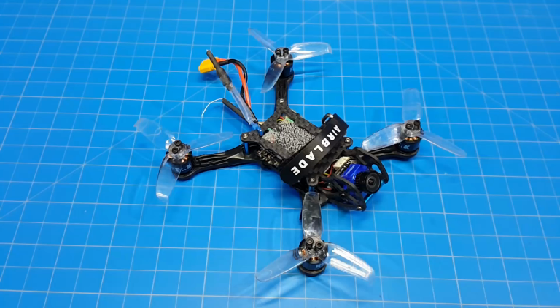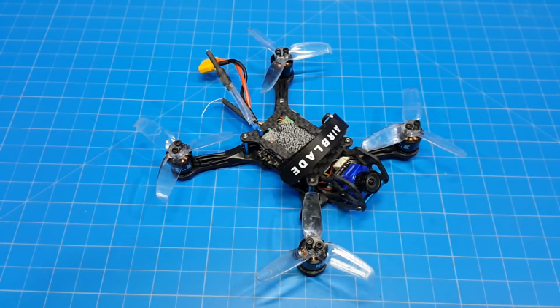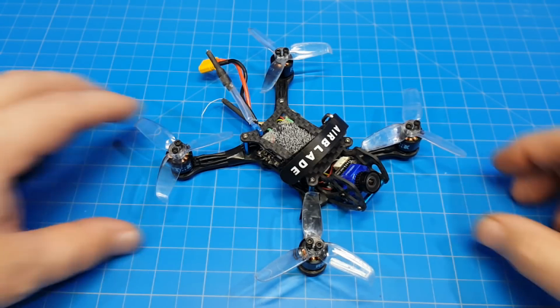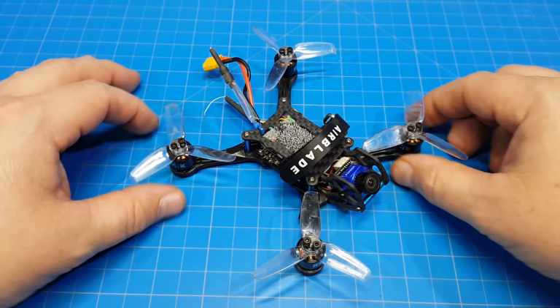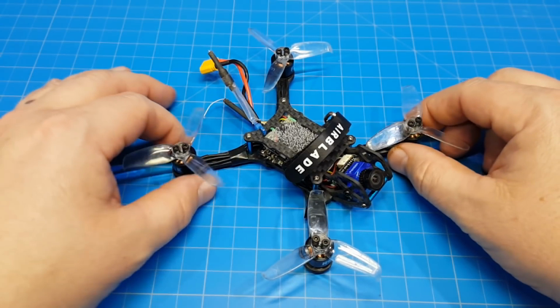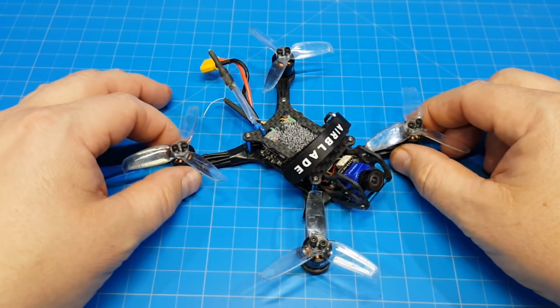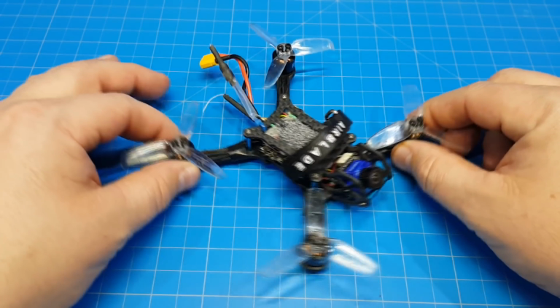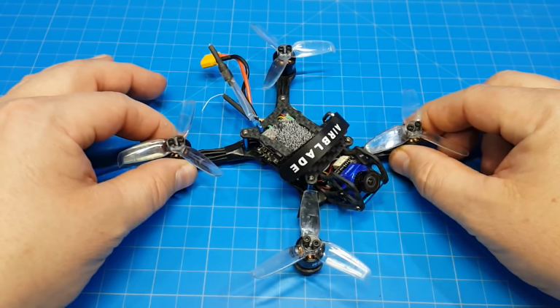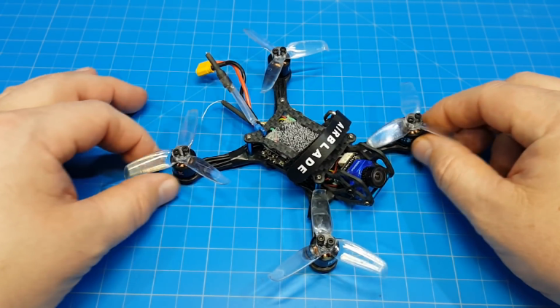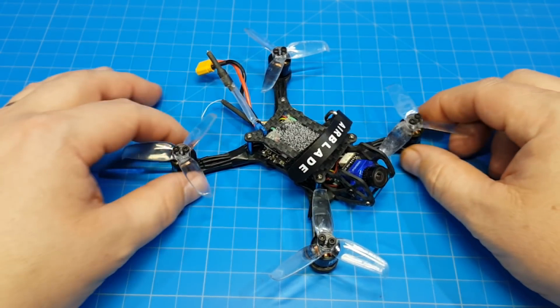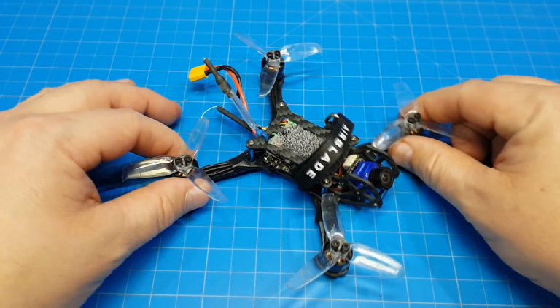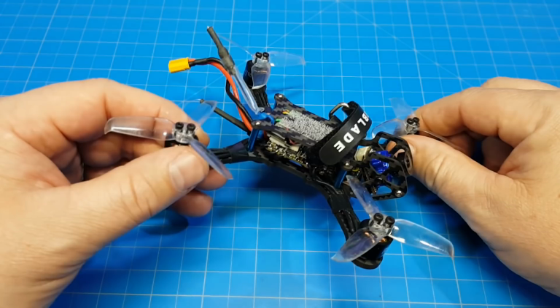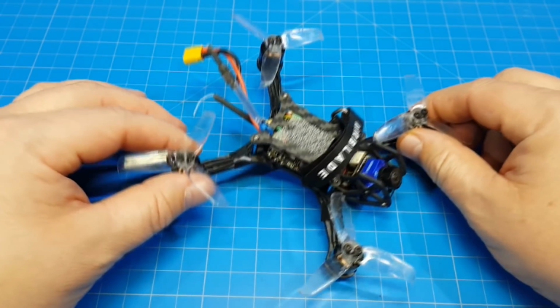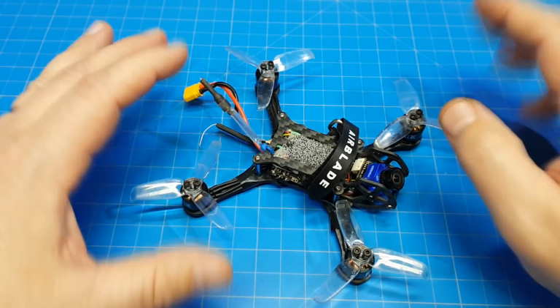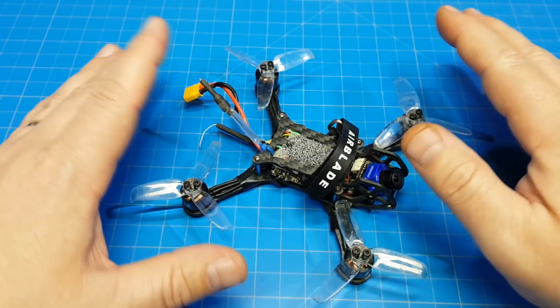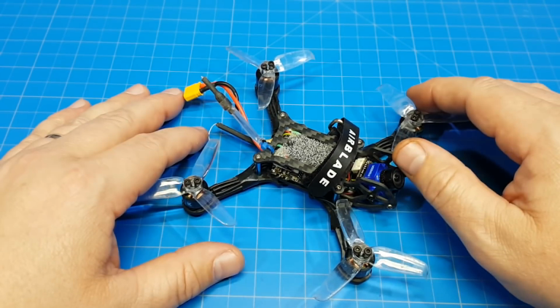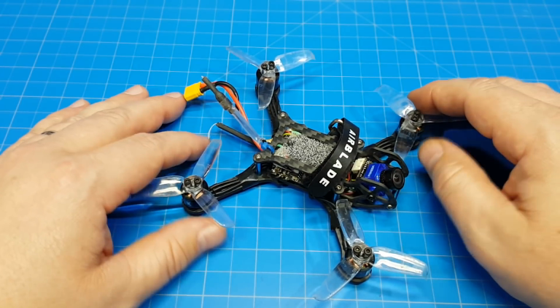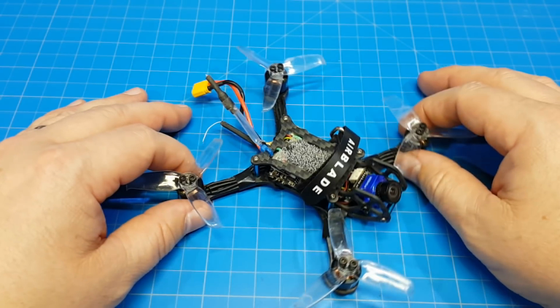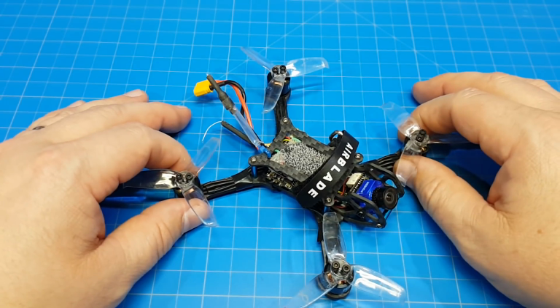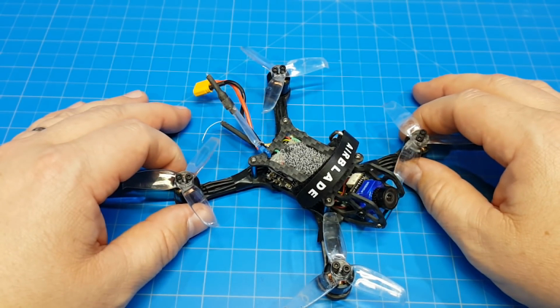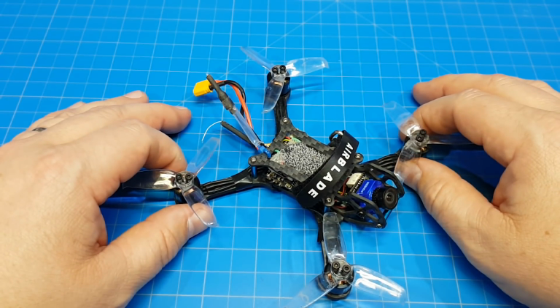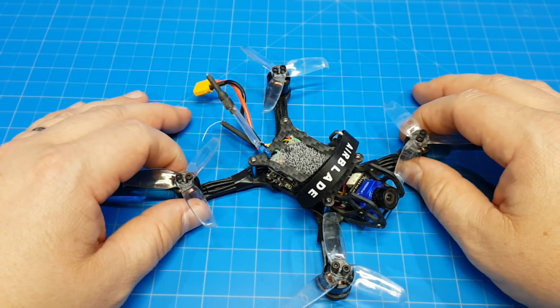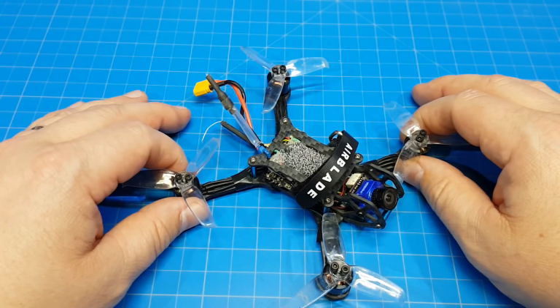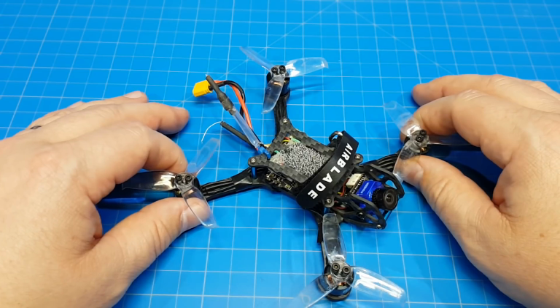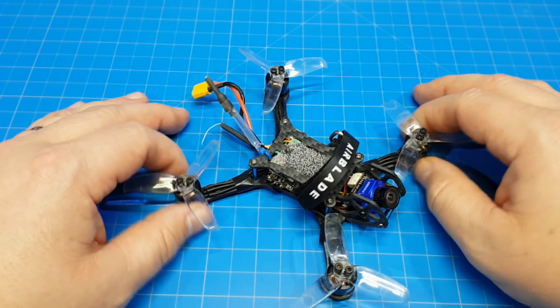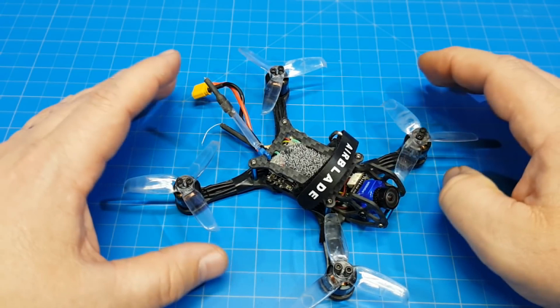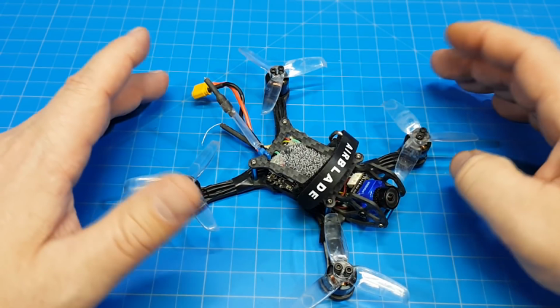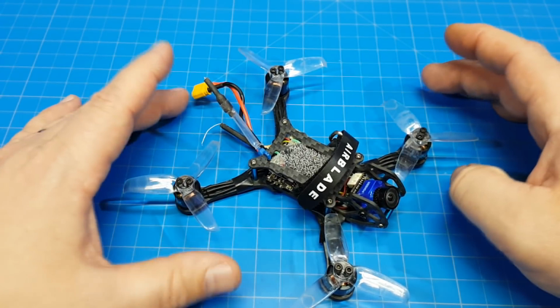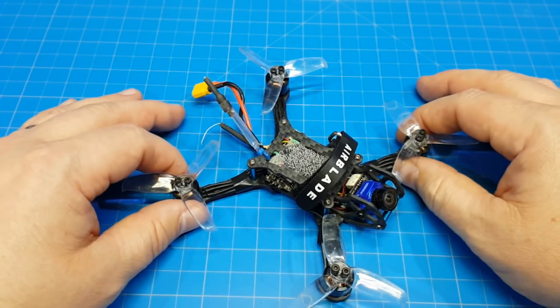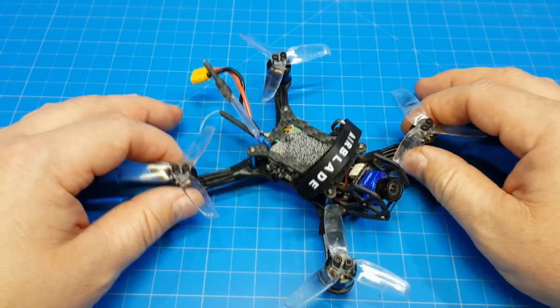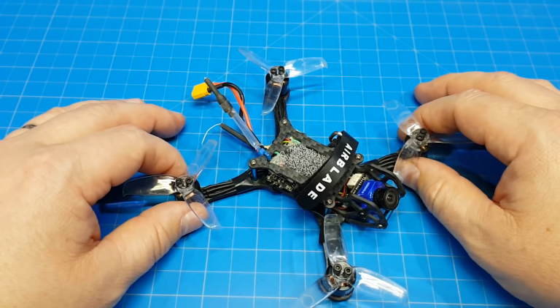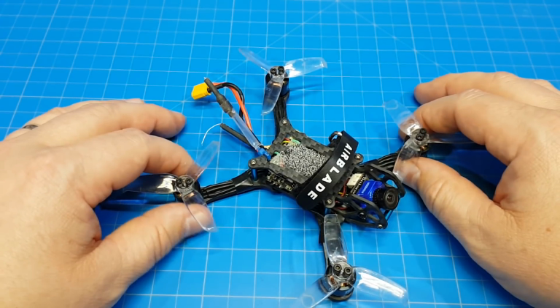The eagle-eyed amongst you might have noticed some low throttle oscillations, and I think that comes down to soft mounting, because after messing with the PIDs for quite some time, I just decided to go fly it and have some fun, because it very rarely affected the flight.